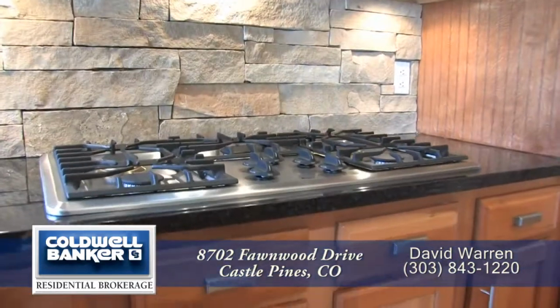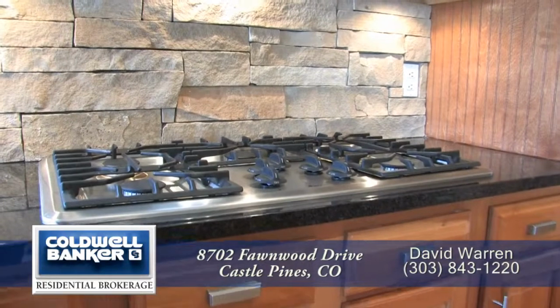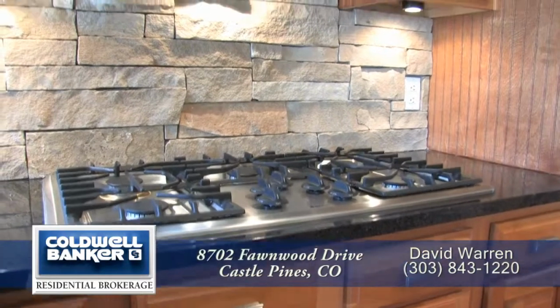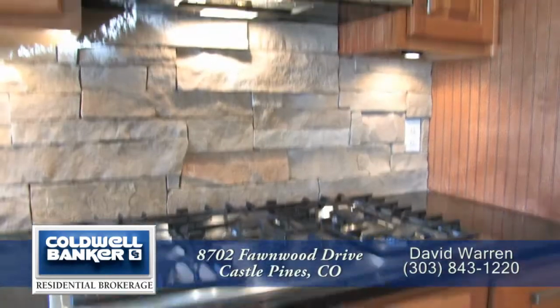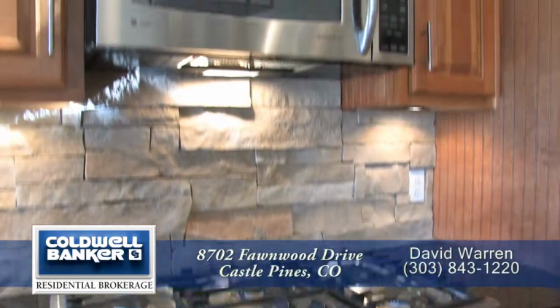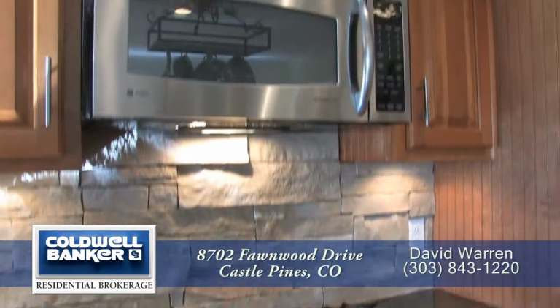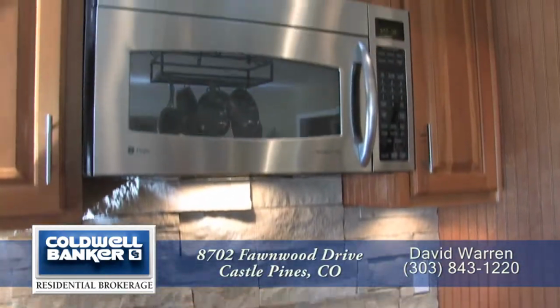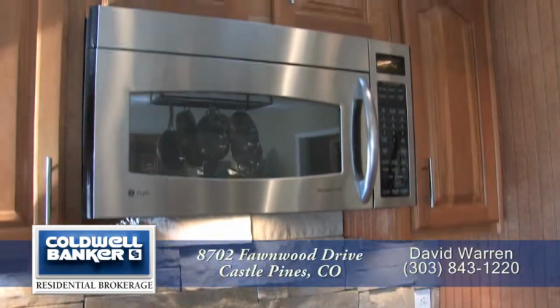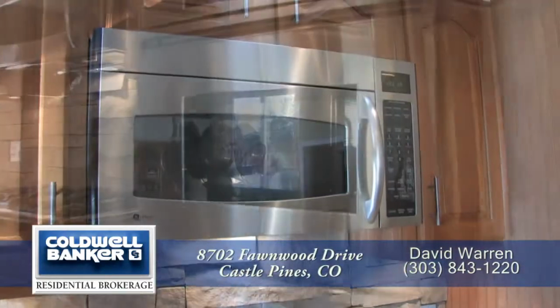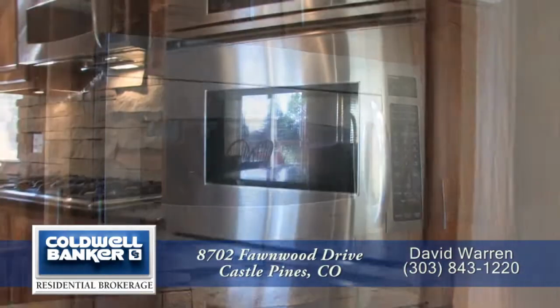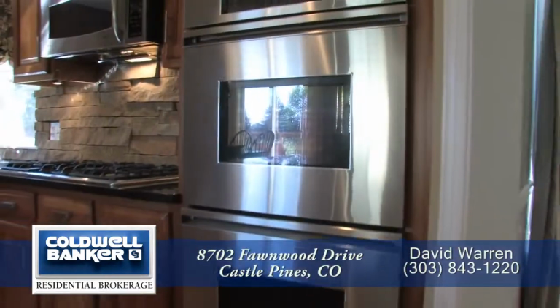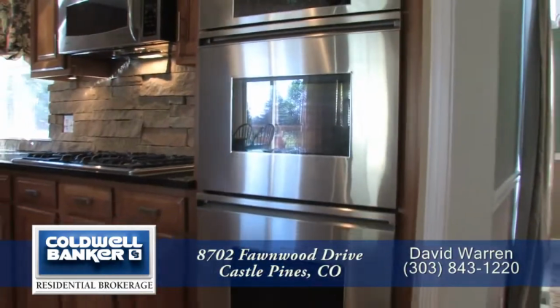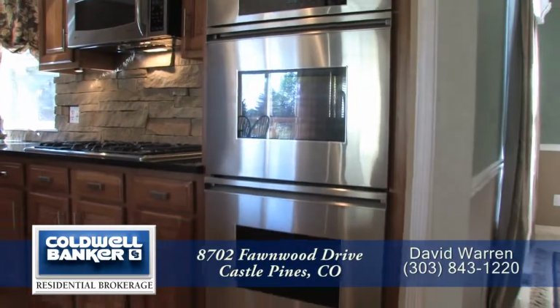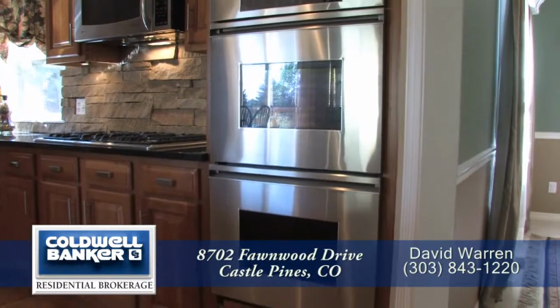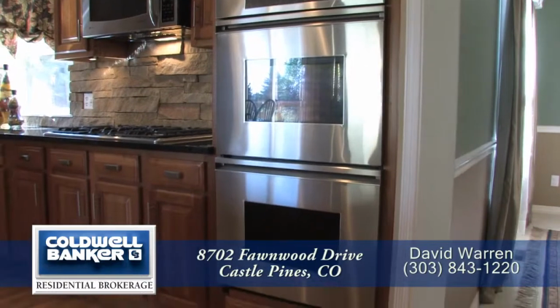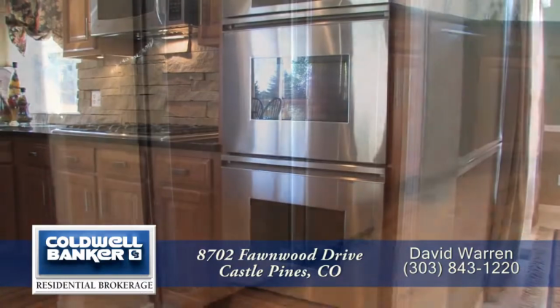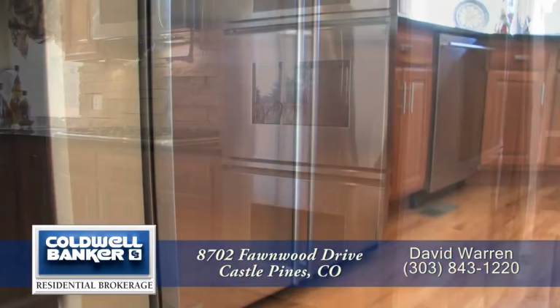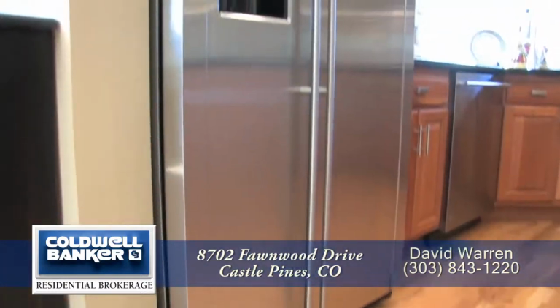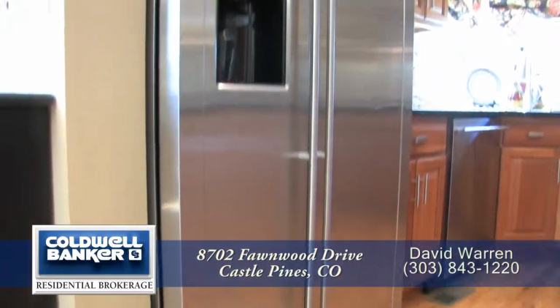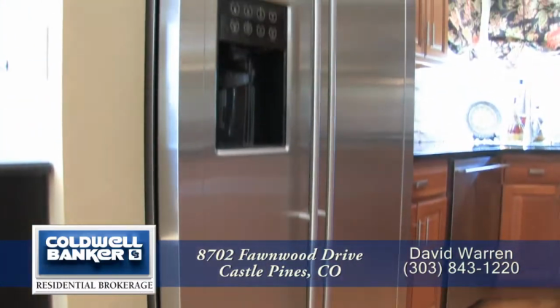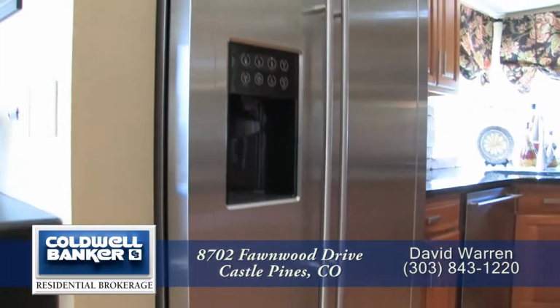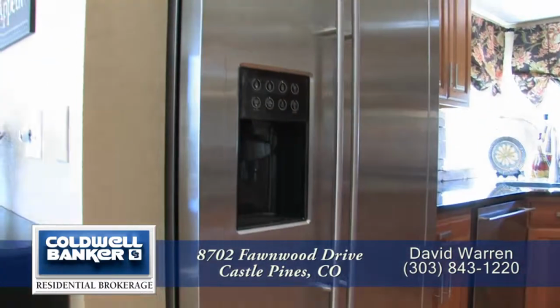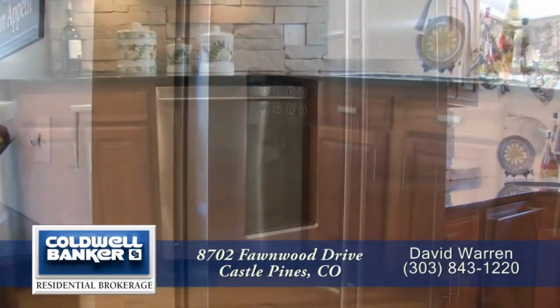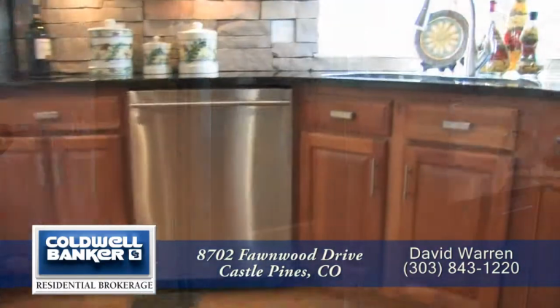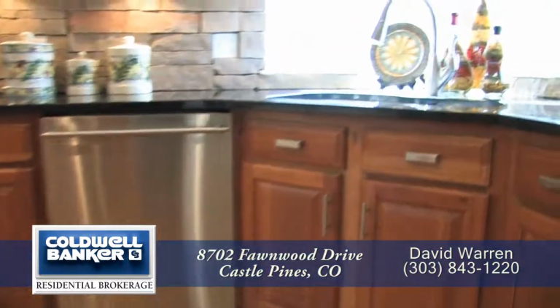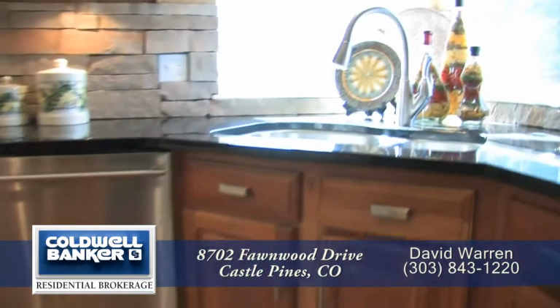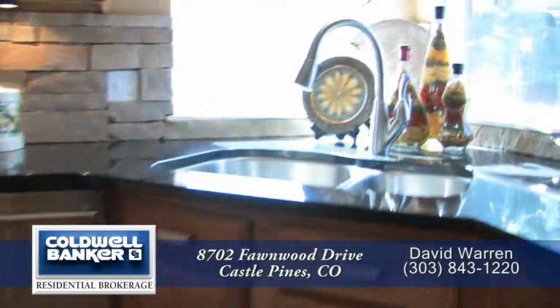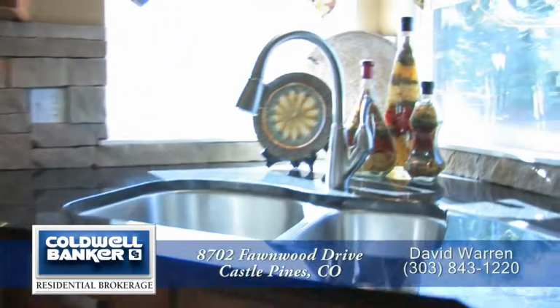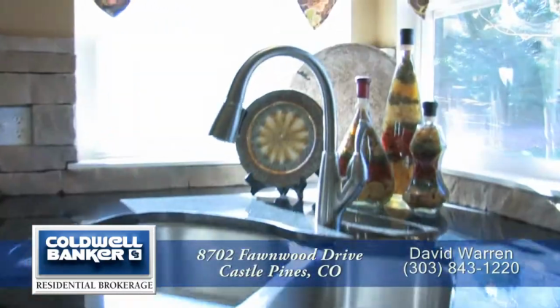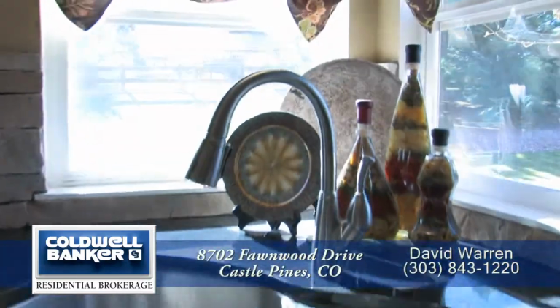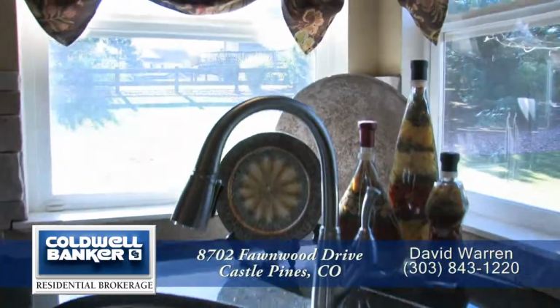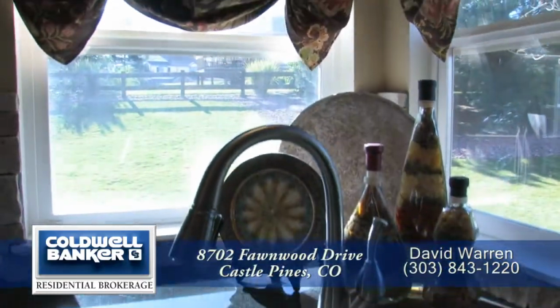The appliances include a five-burner gas cooktop, built-in microwave, dual-convection decor ovens, side-by-side refrigerator with ice maker, and stainless steel dishwasher next to the sink that looks out to the backyard.